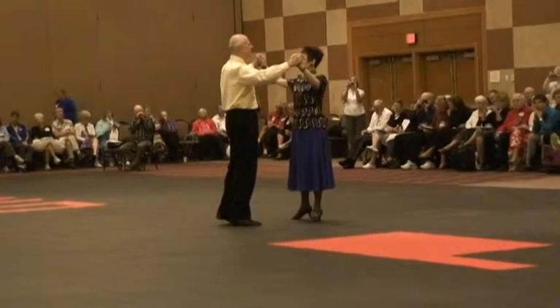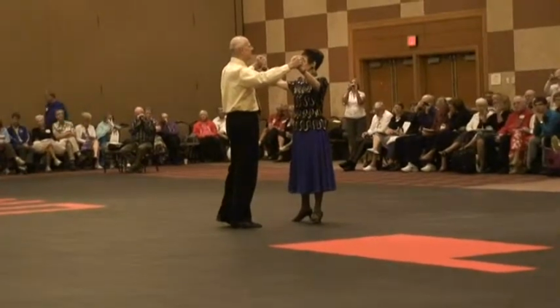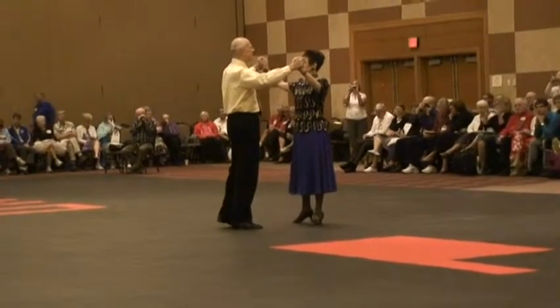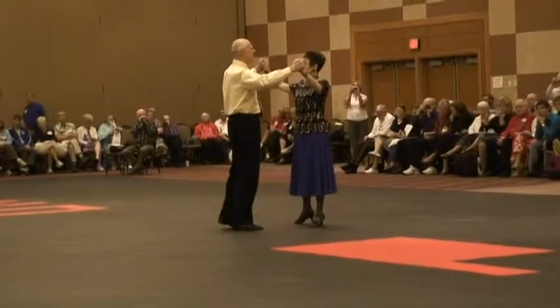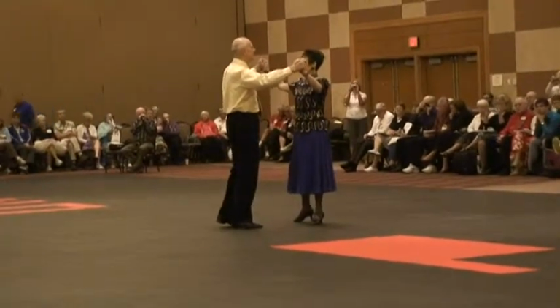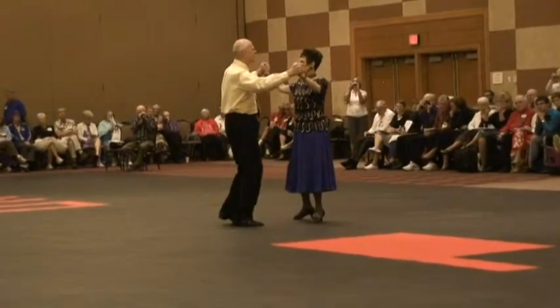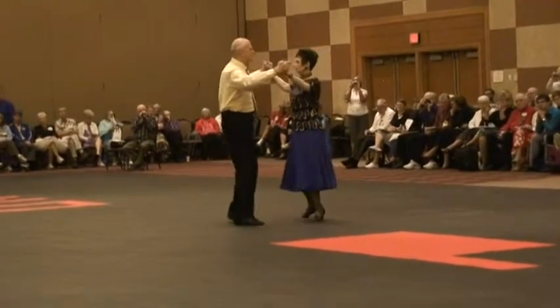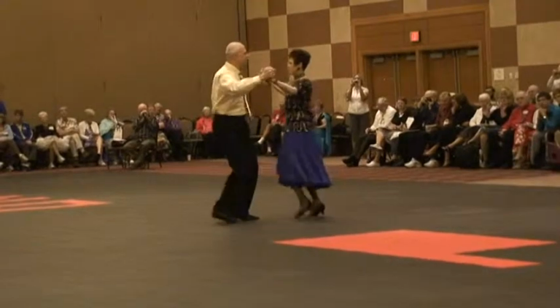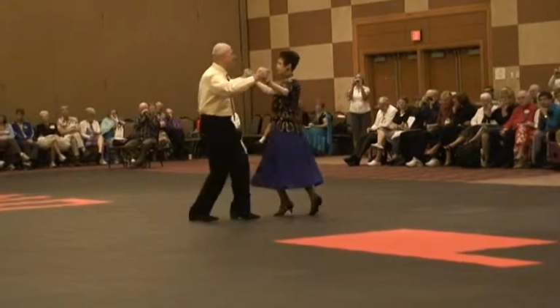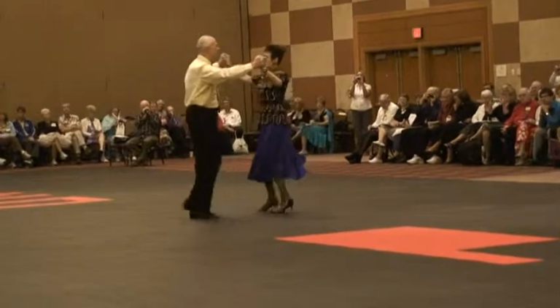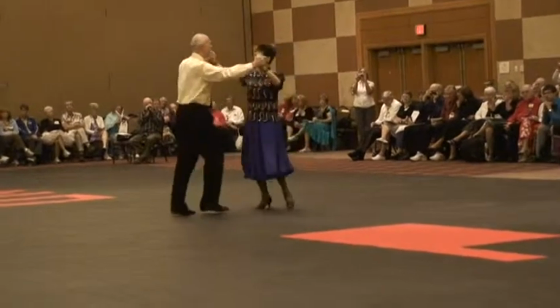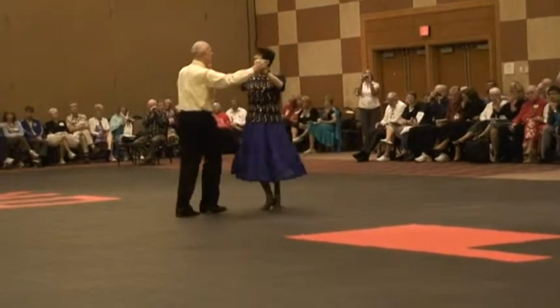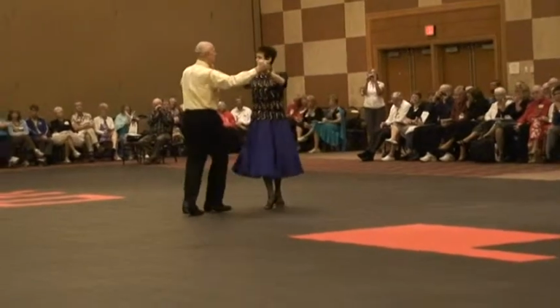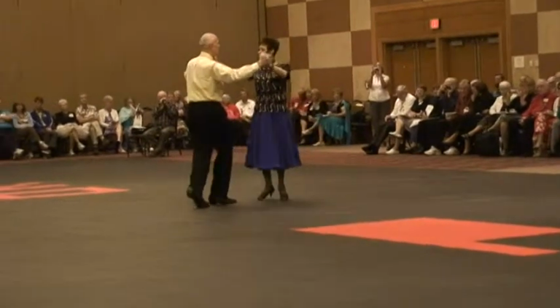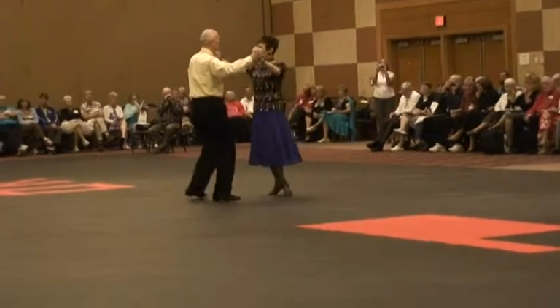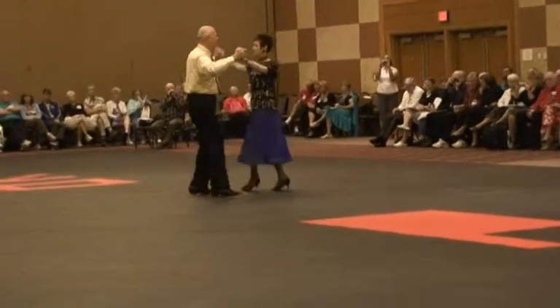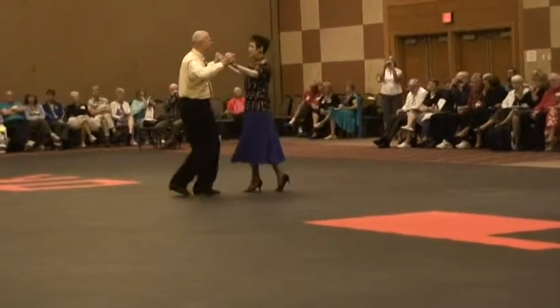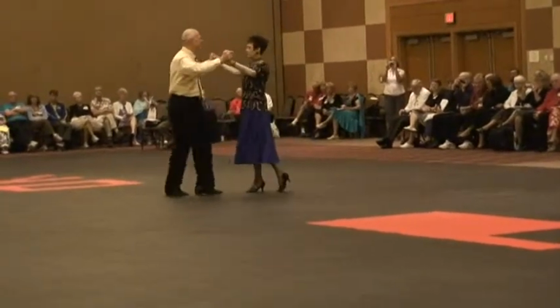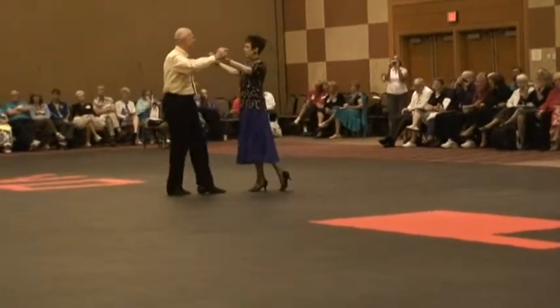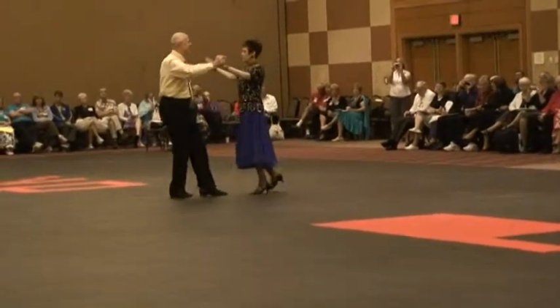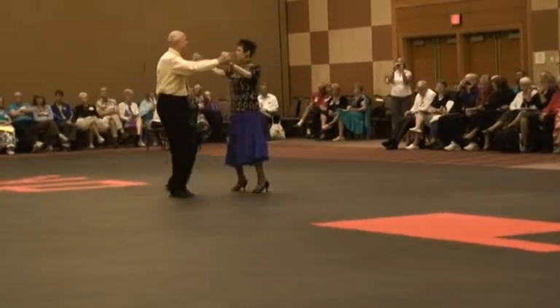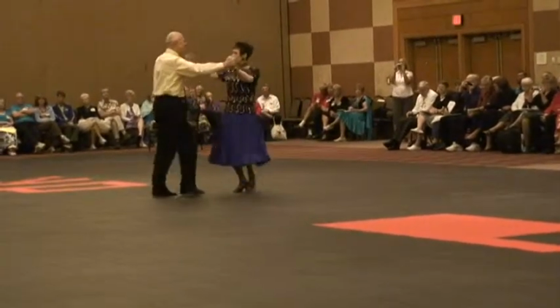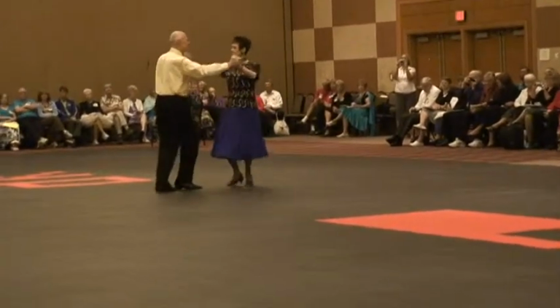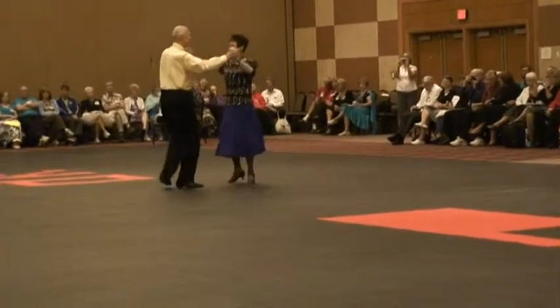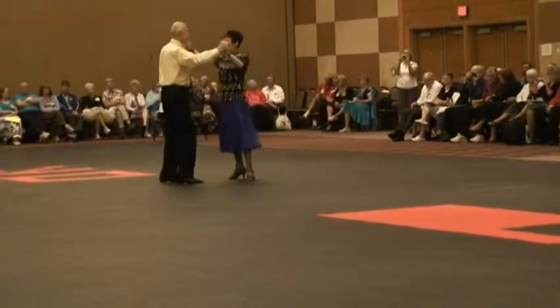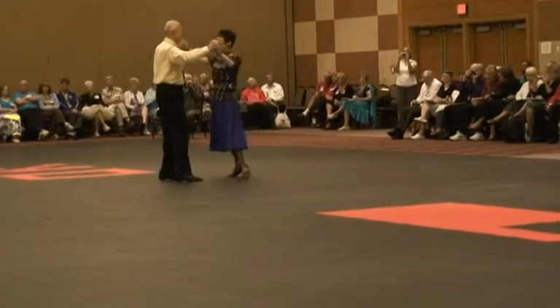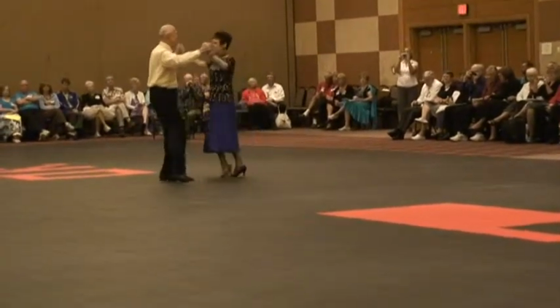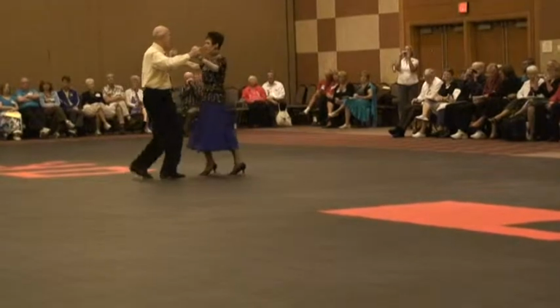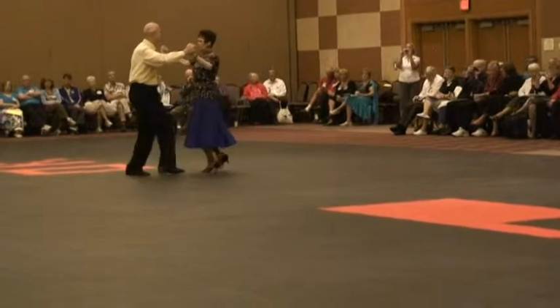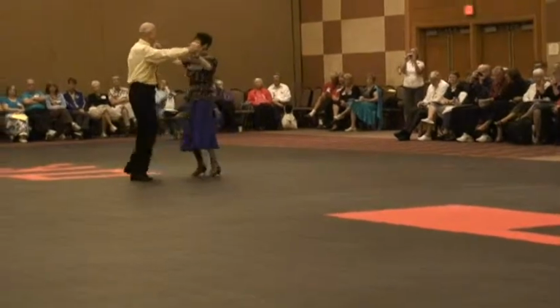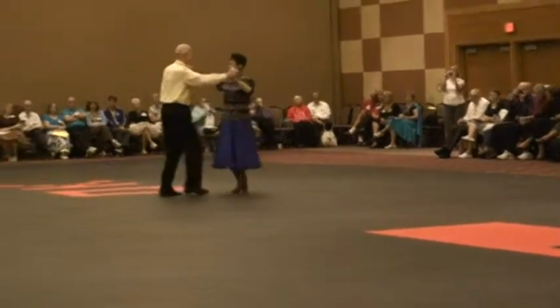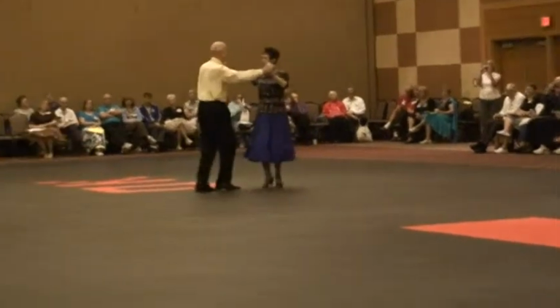Syncopated twisty bind 6 and hold. Syncopated twisty bind 3 and hold. Syncopated twisty bind 6 to 7 and hold.